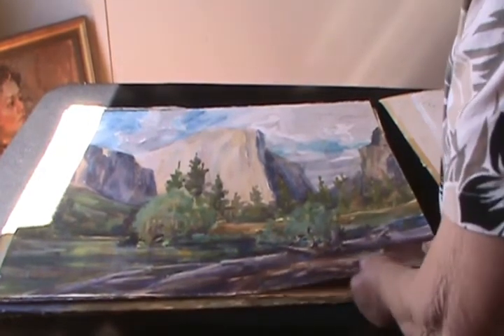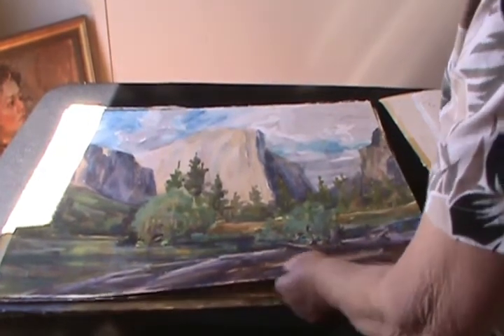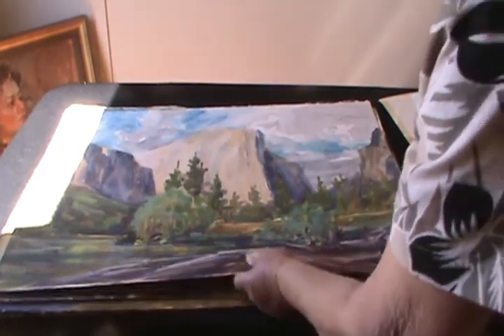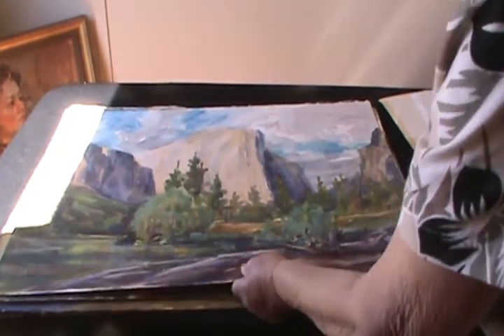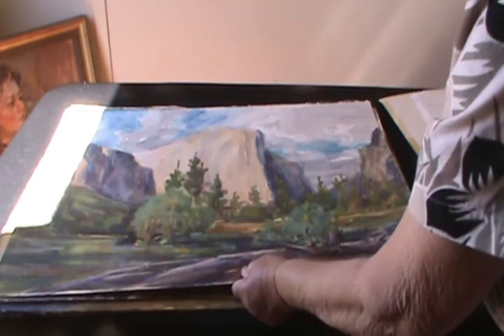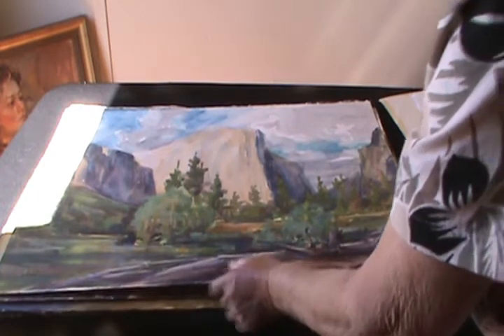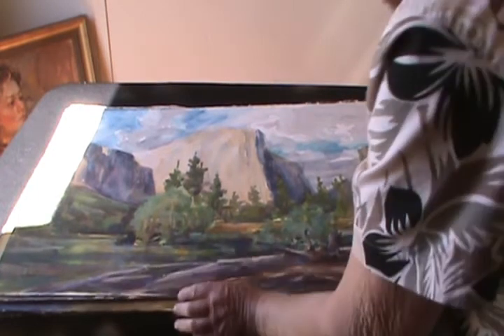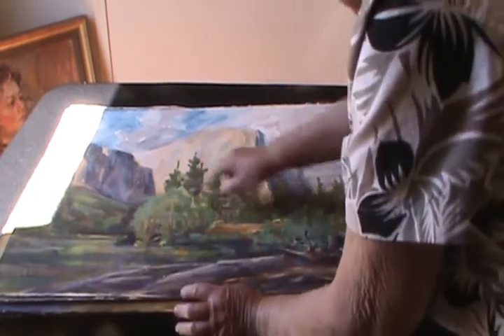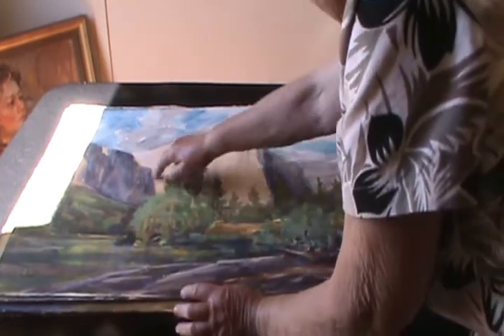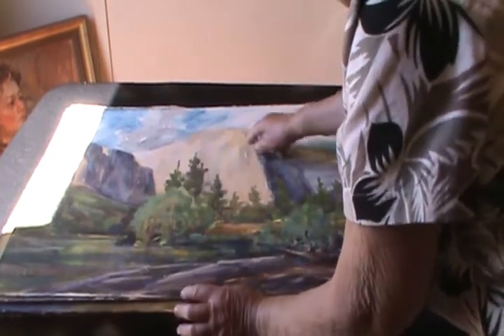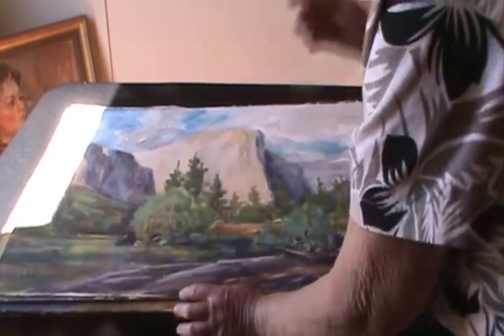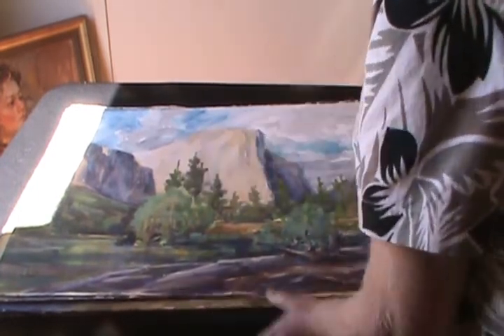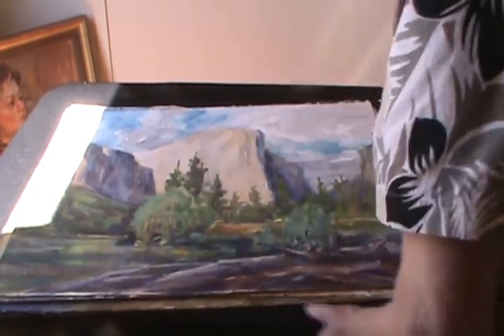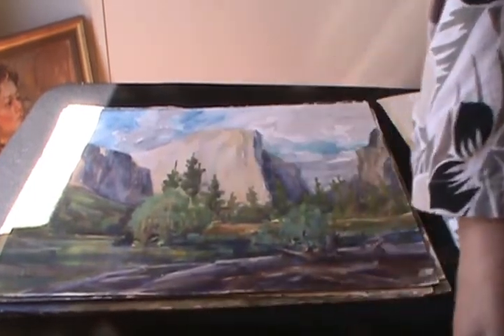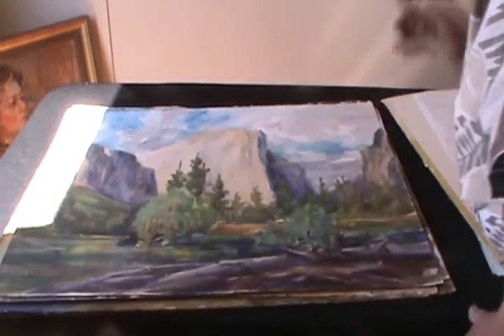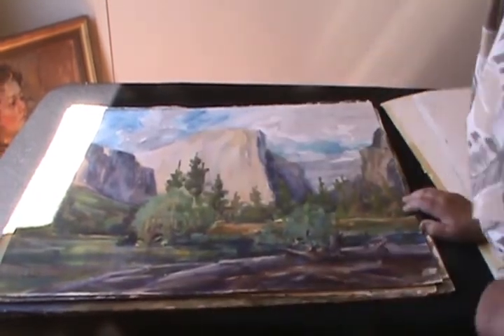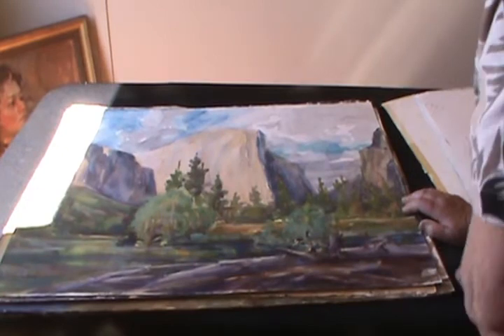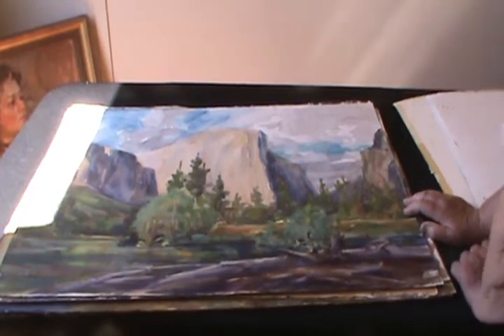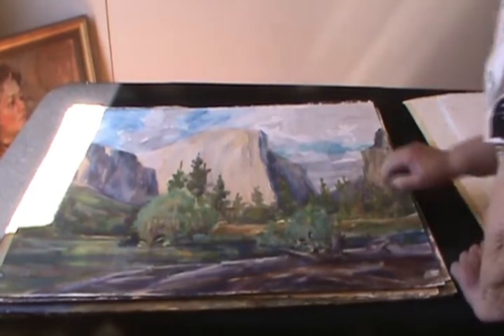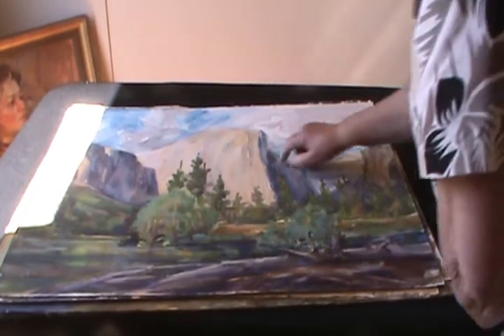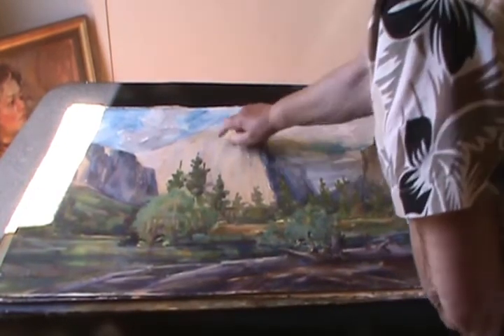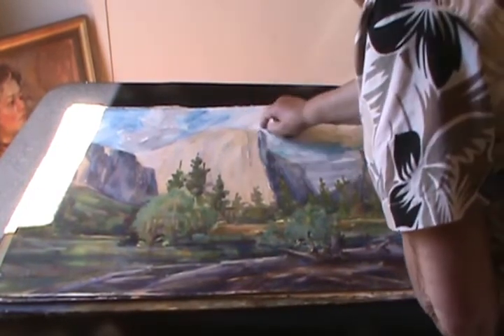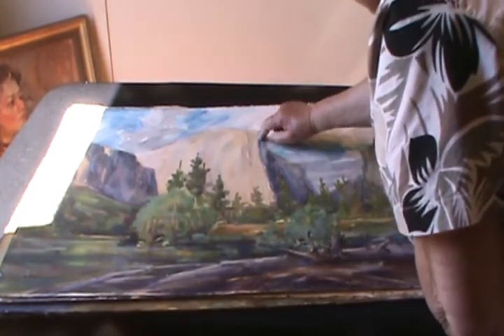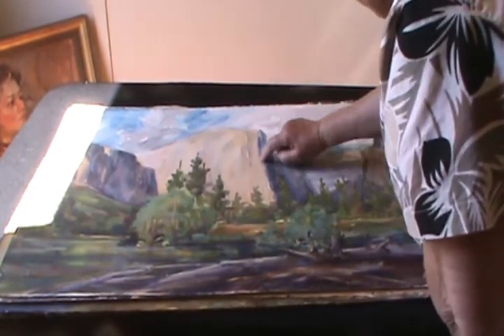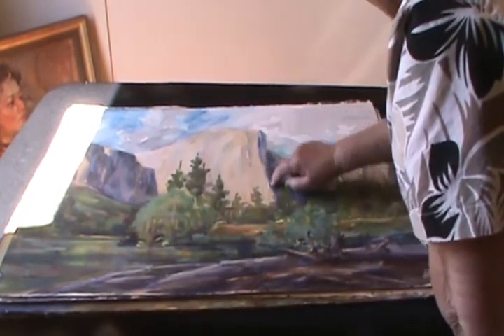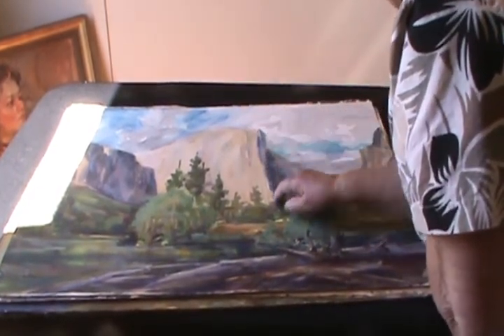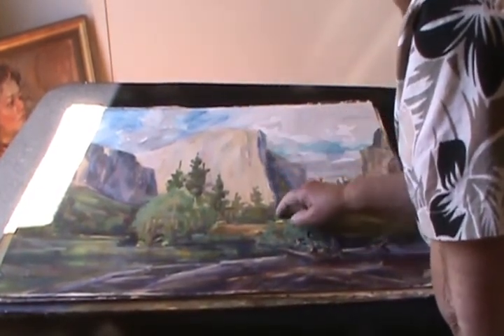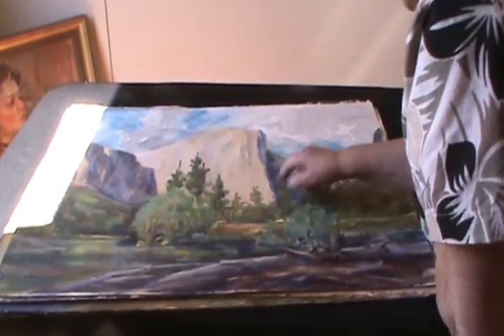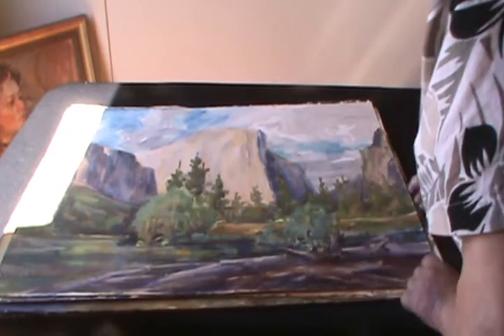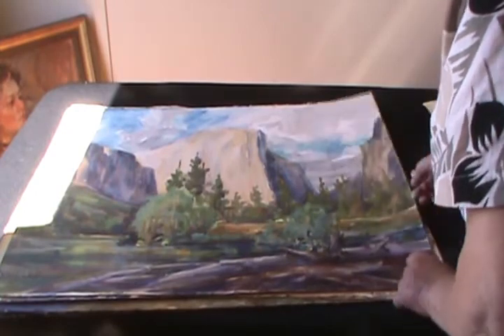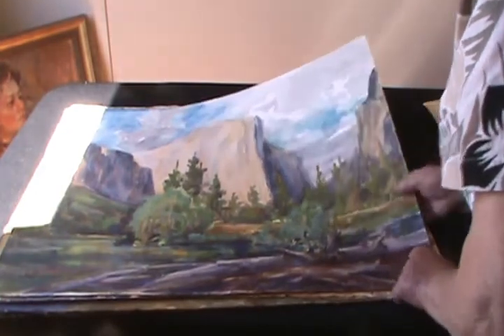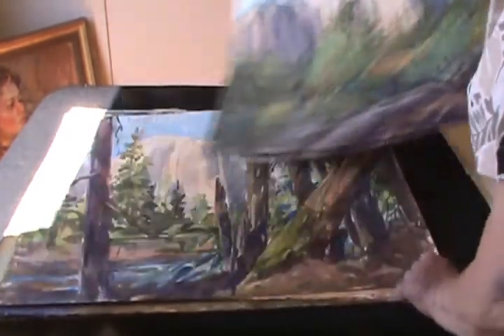Half Dome in Yosemite. And you can see how I turned the cliff with the color of the light right at the edge, and then I carried it through Yosemite.